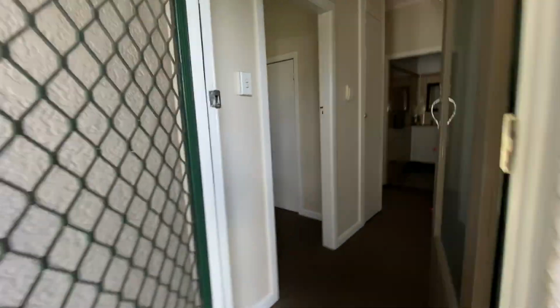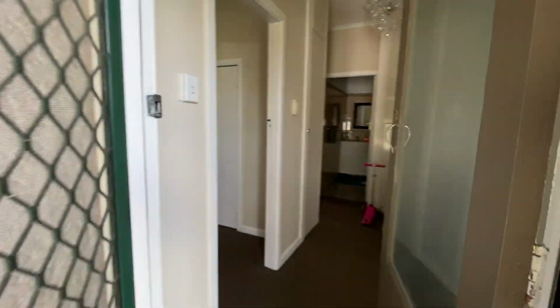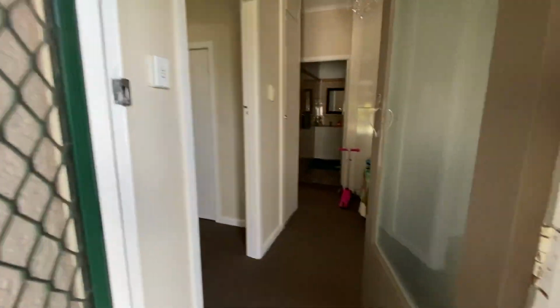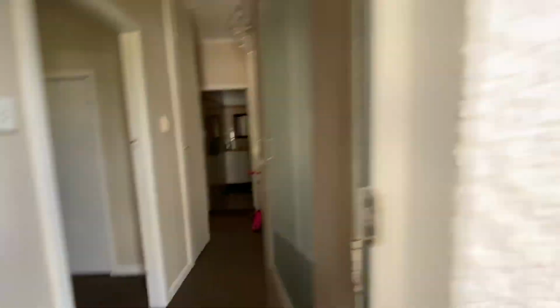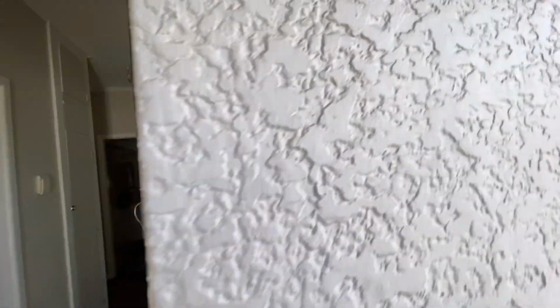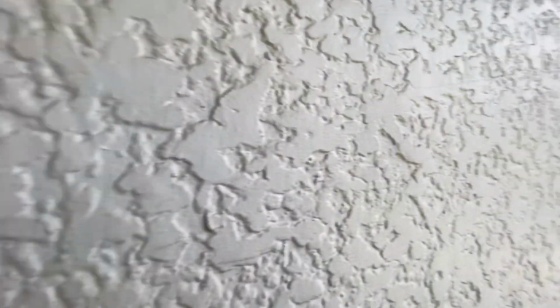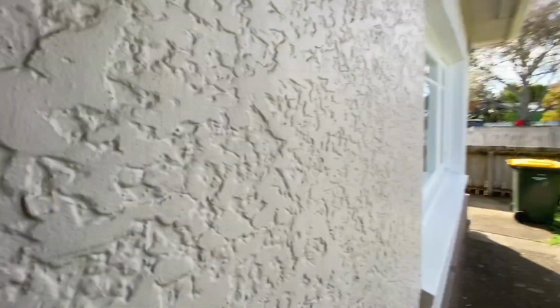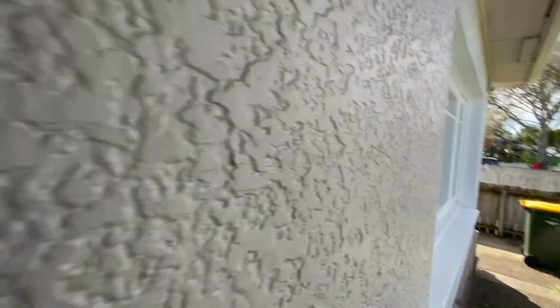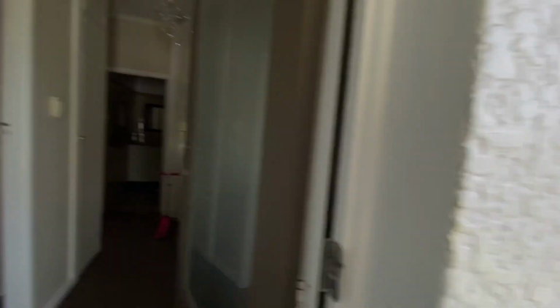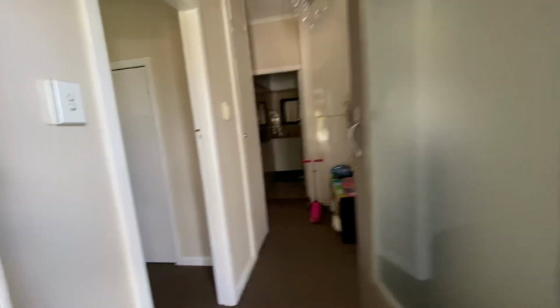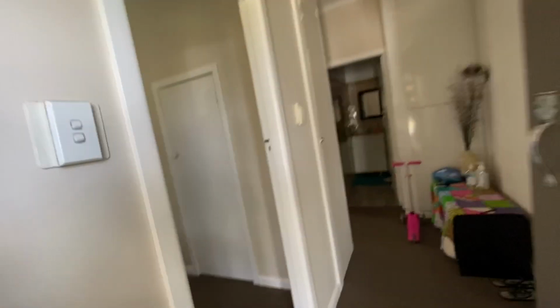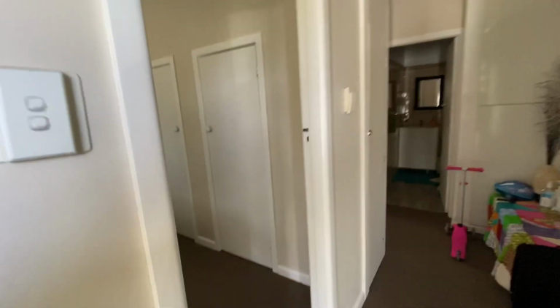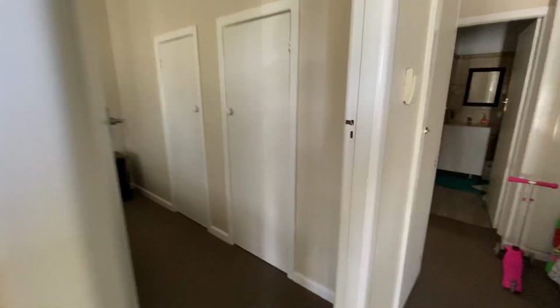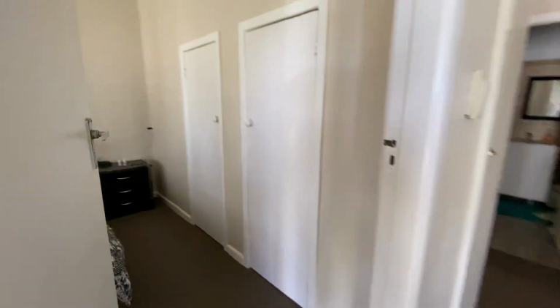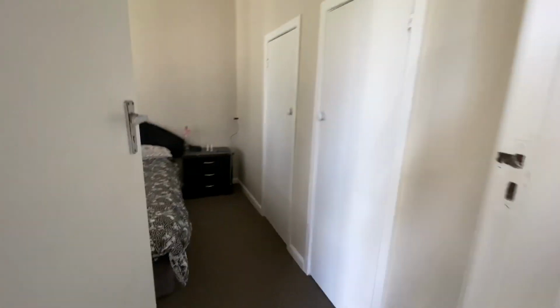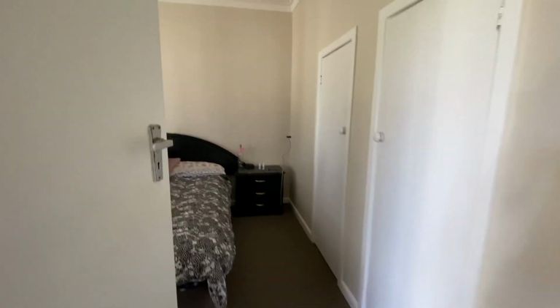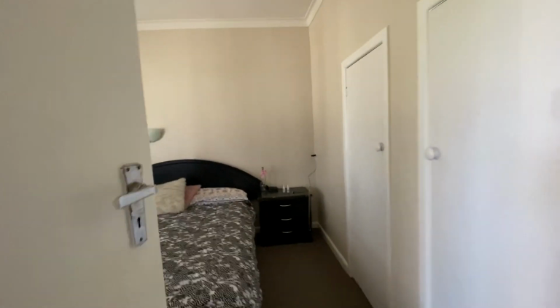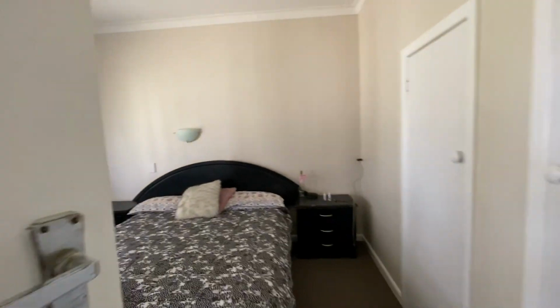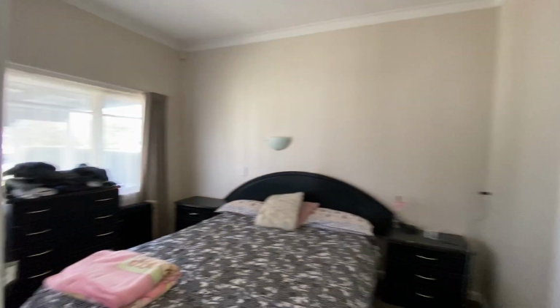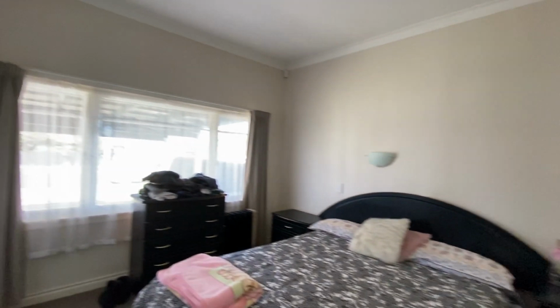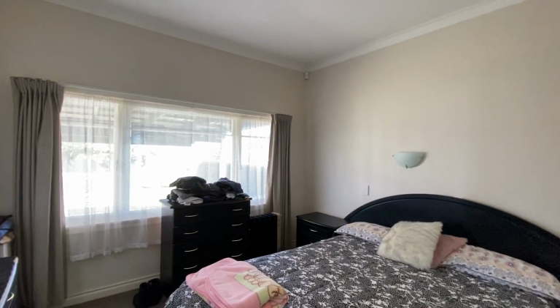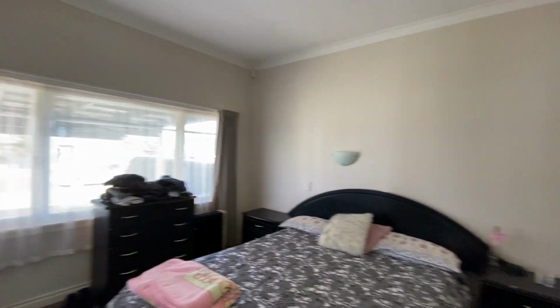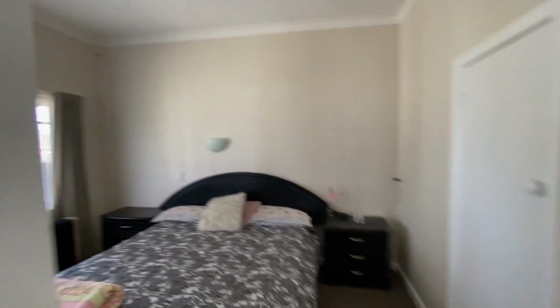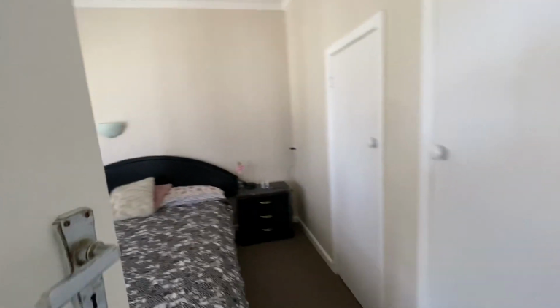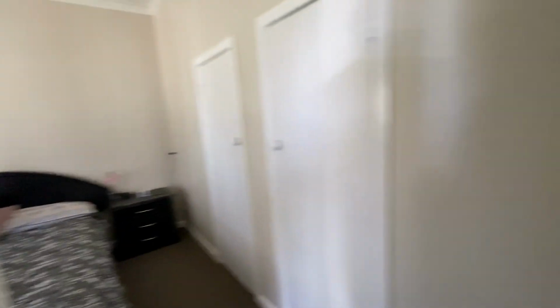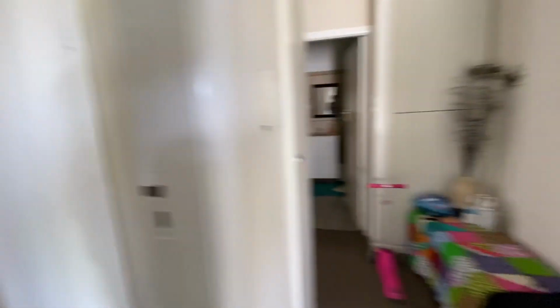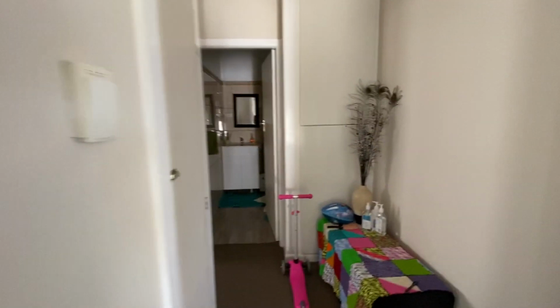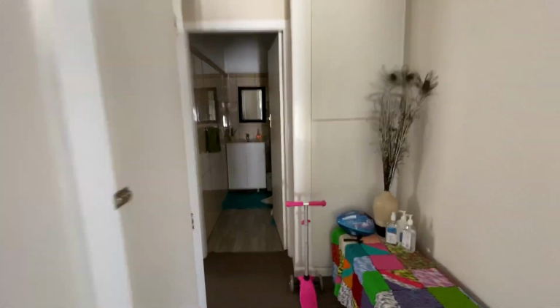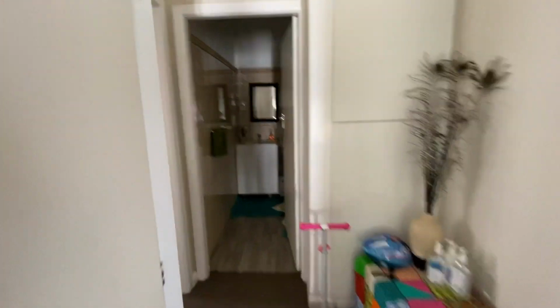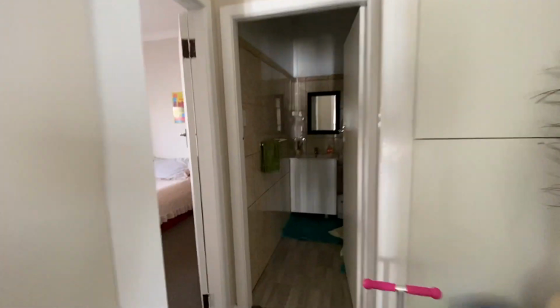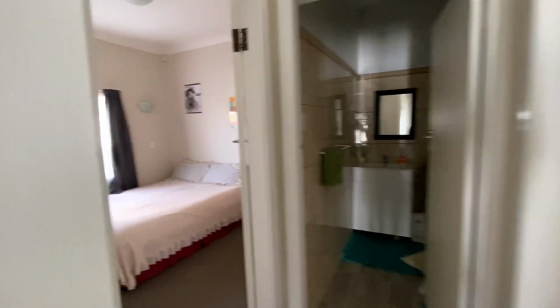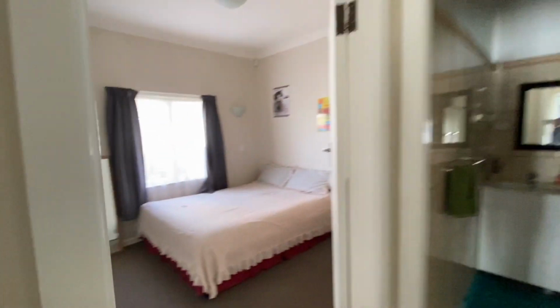Three bedrooms, solid block property. One bedroom over there, another bedroom over here.